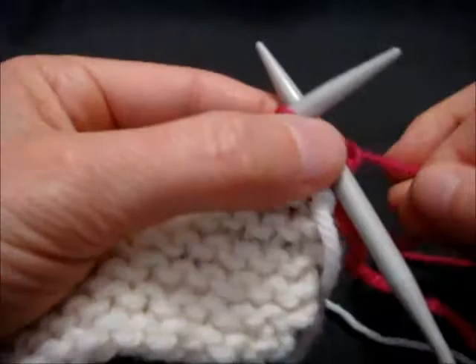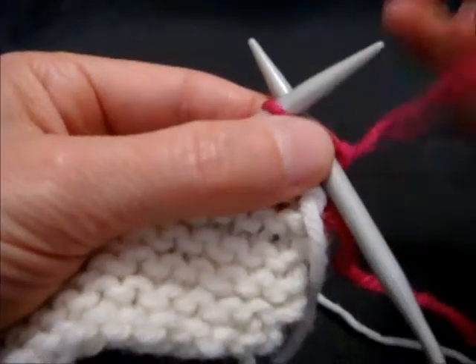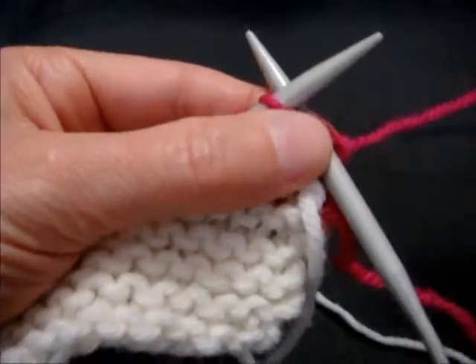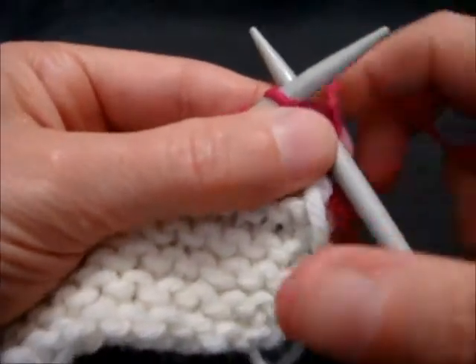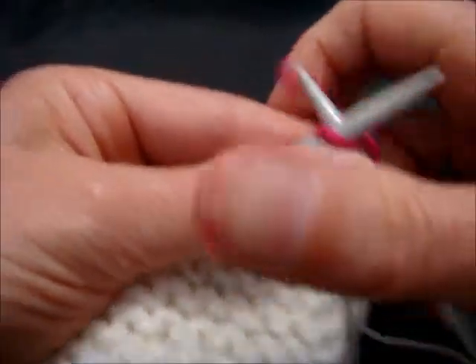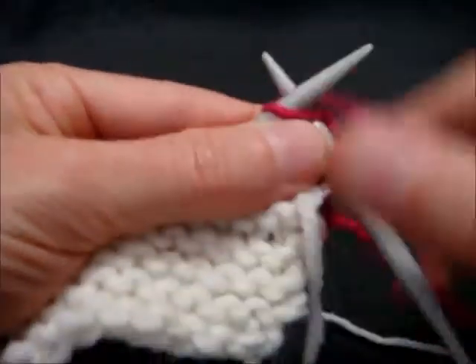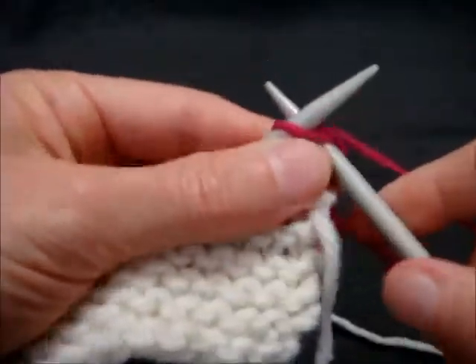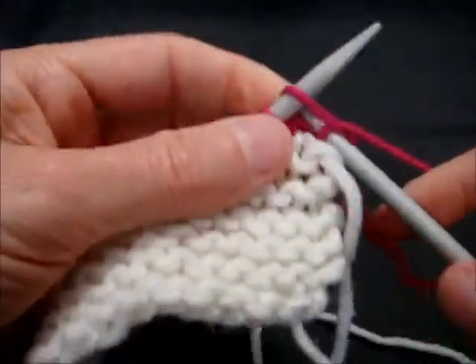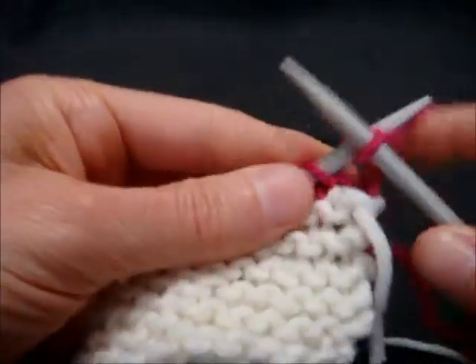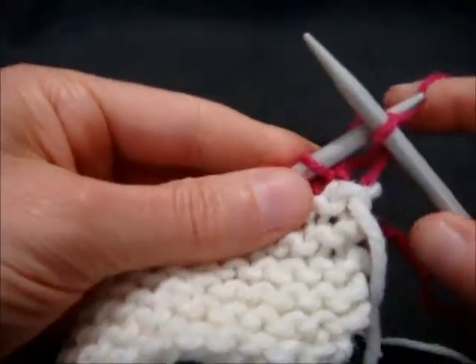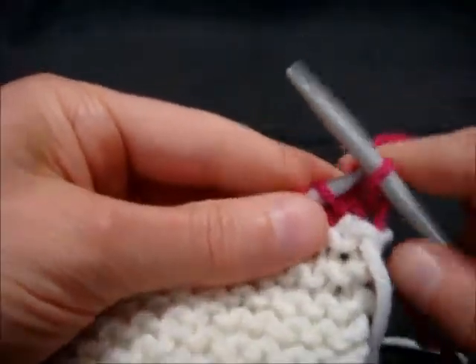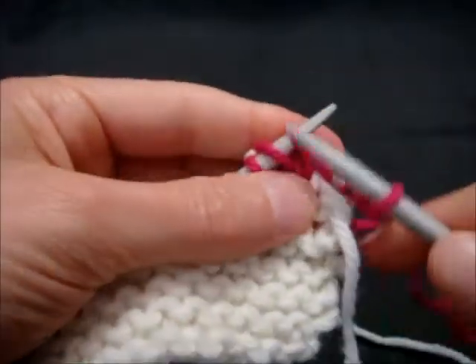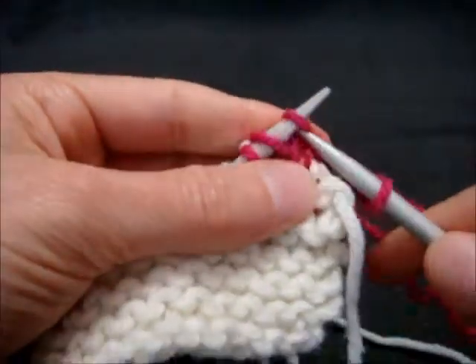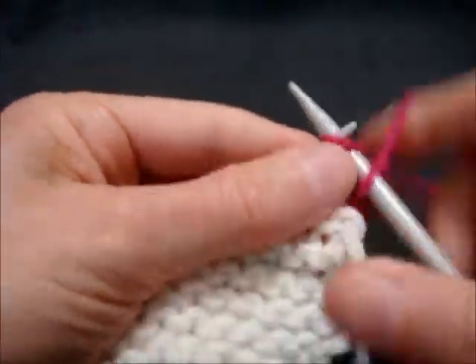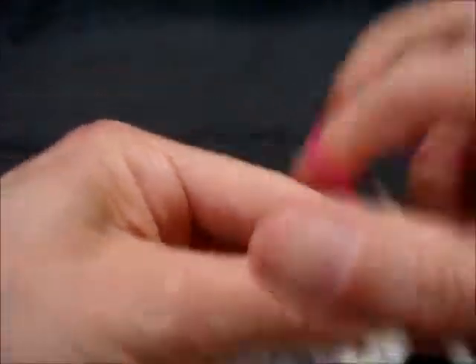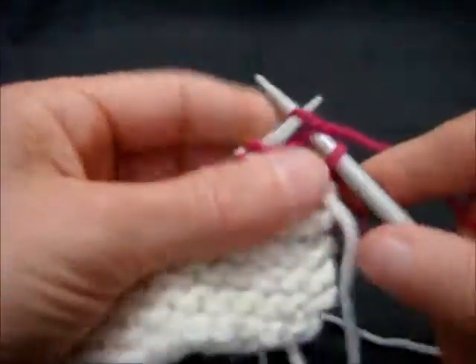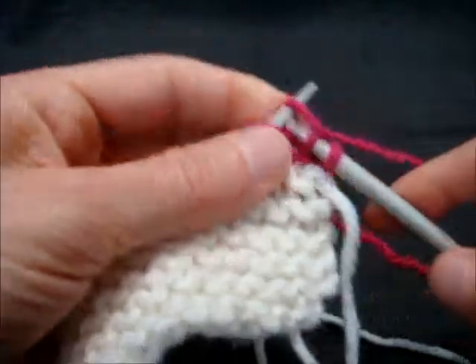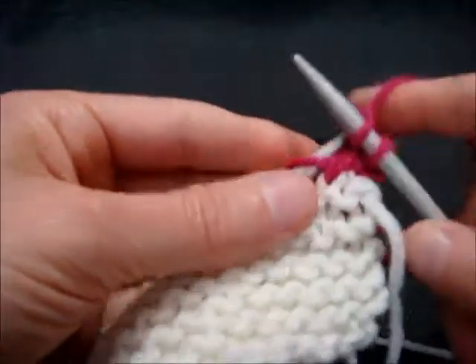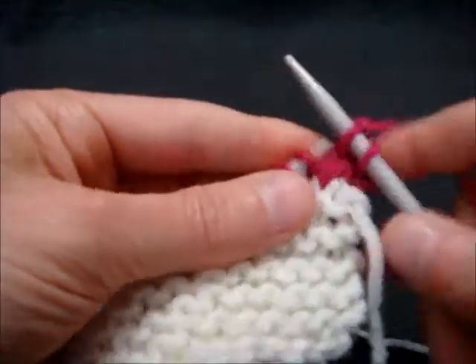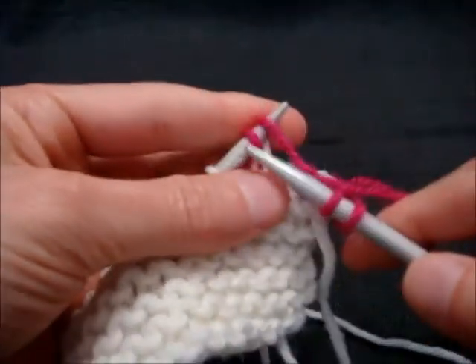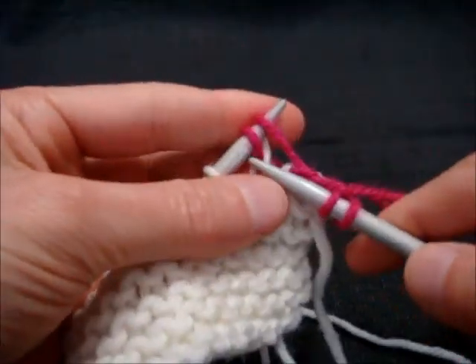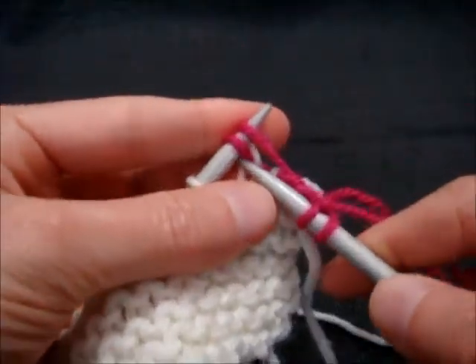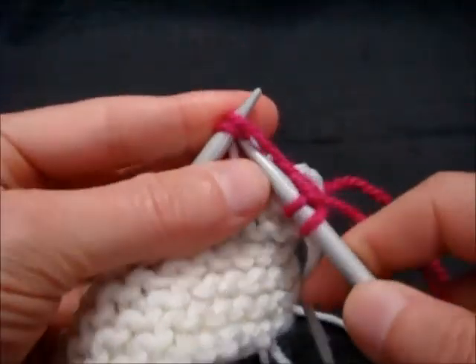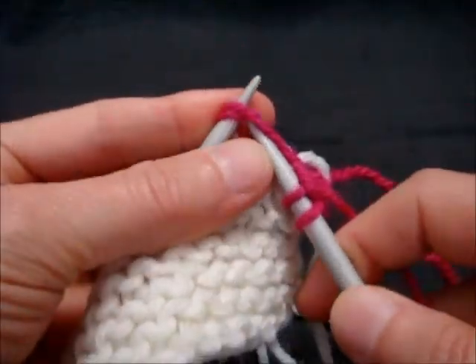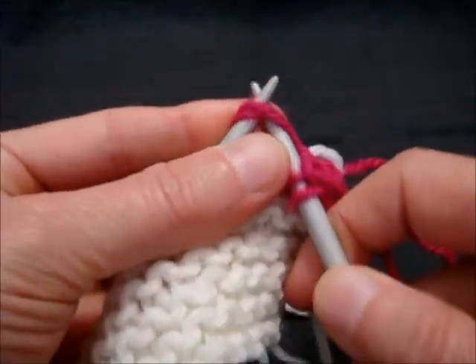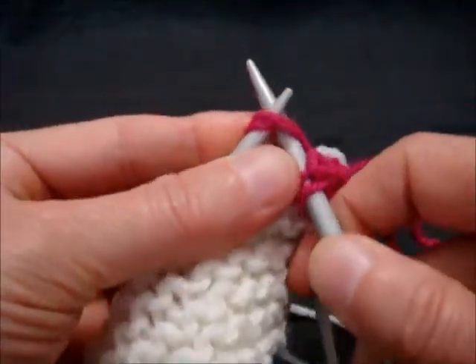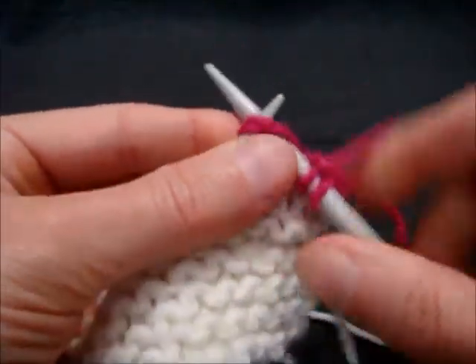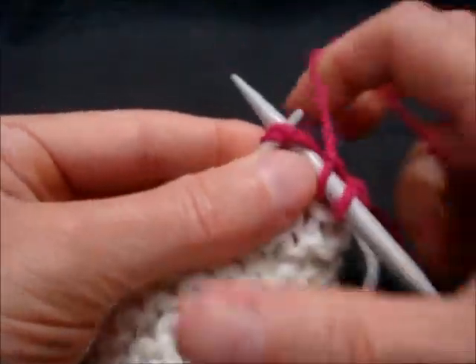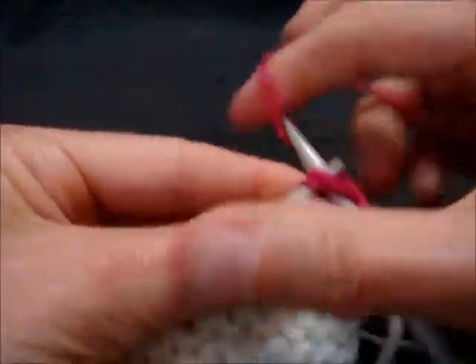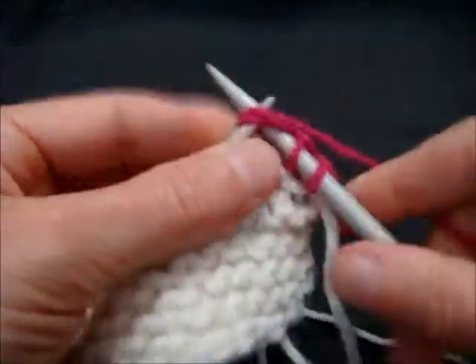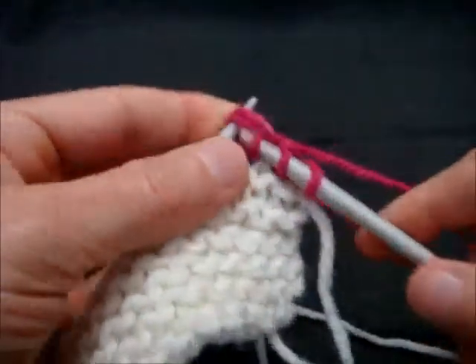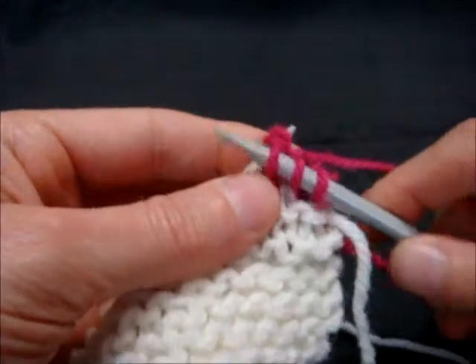Turn the work, knit two stitches, and then again we're going to knit the German short row stitch through both strands.